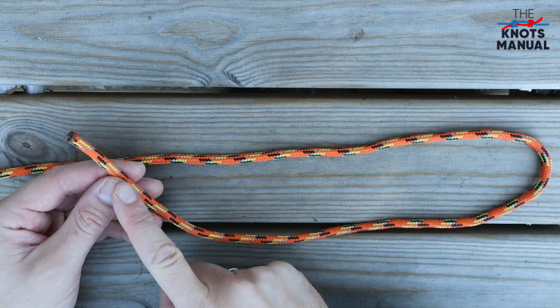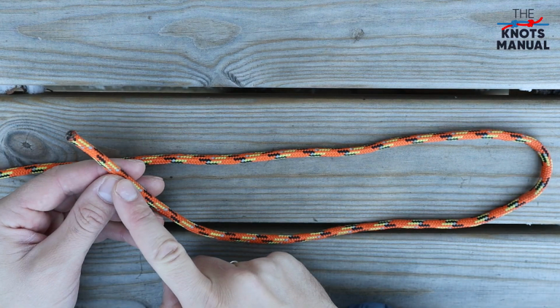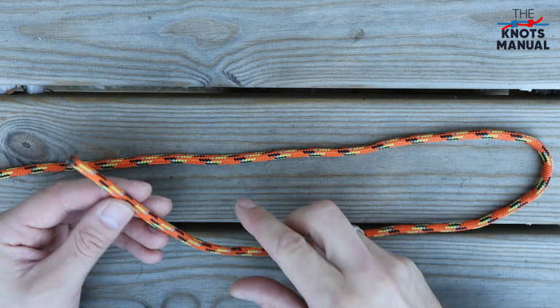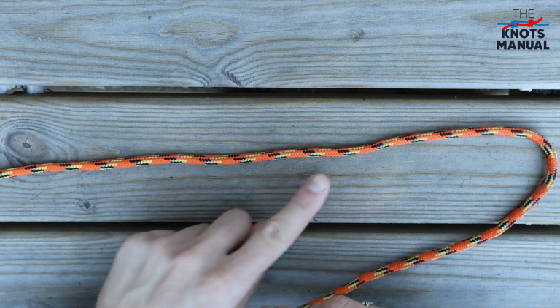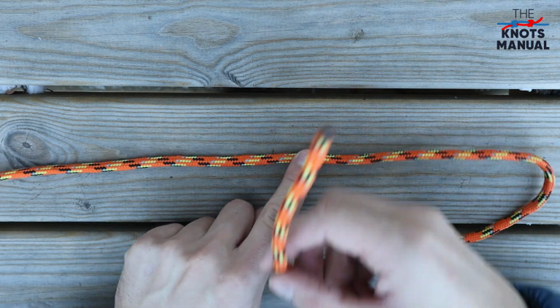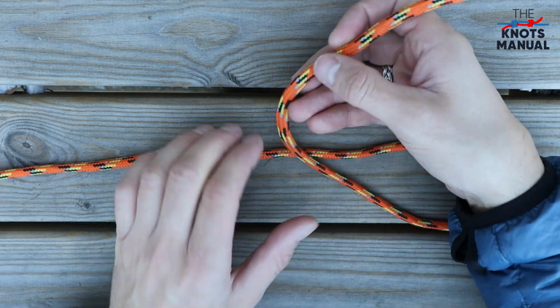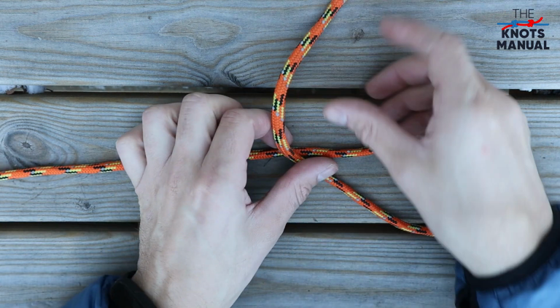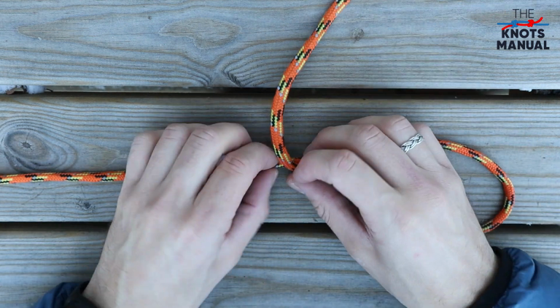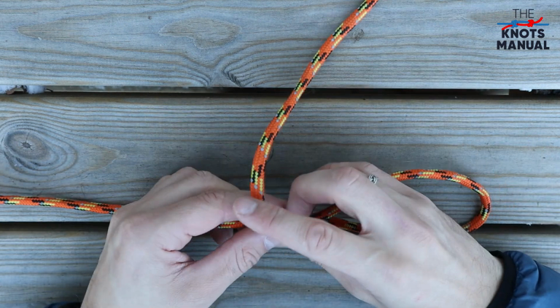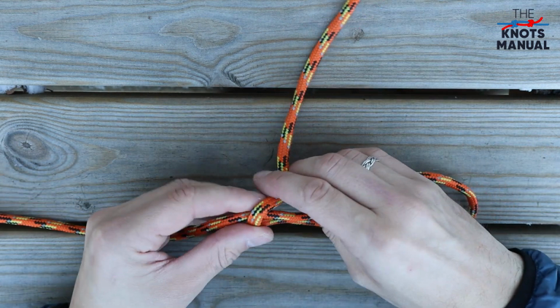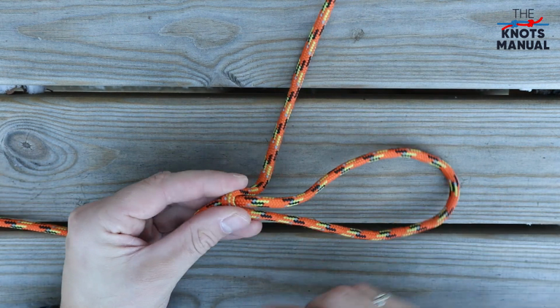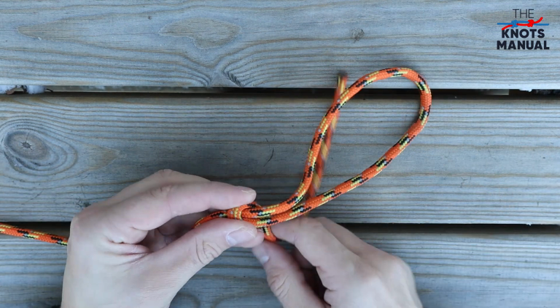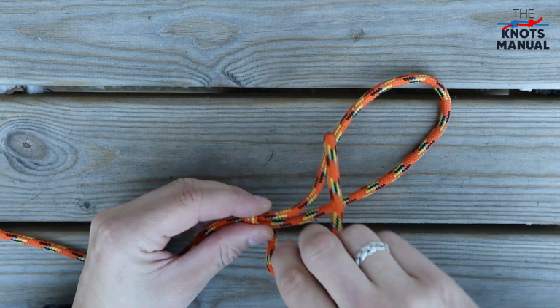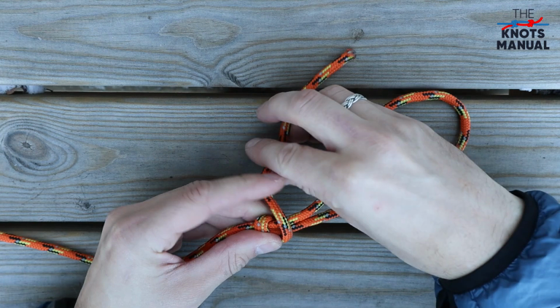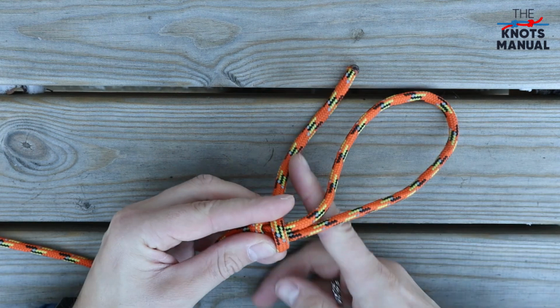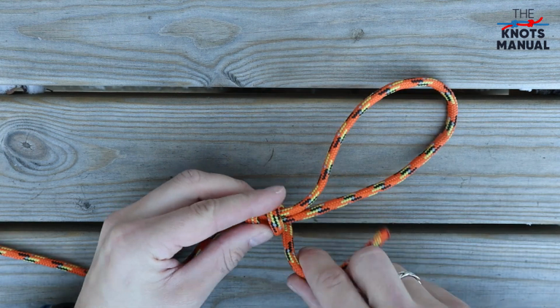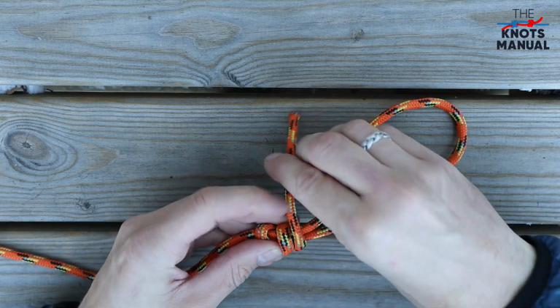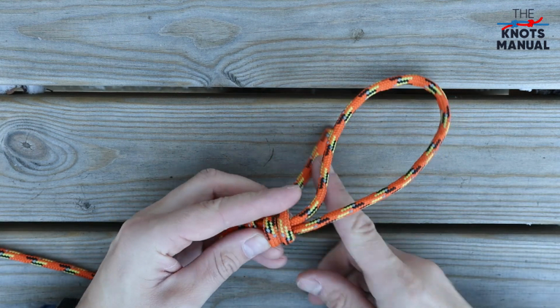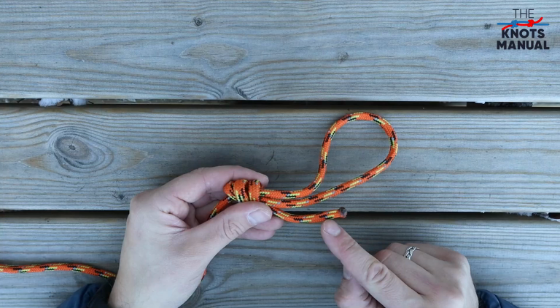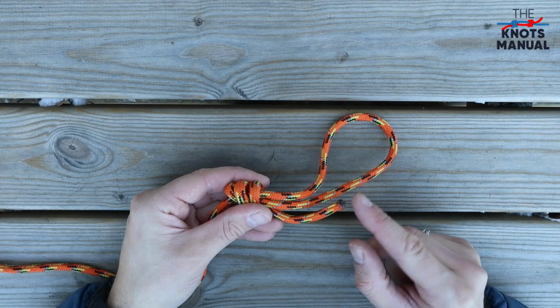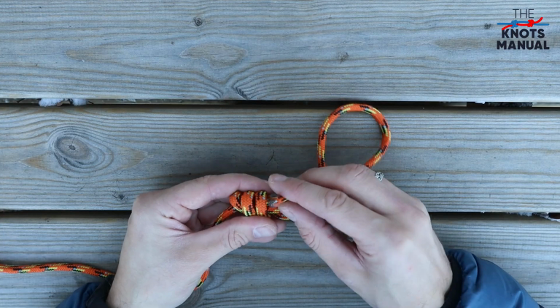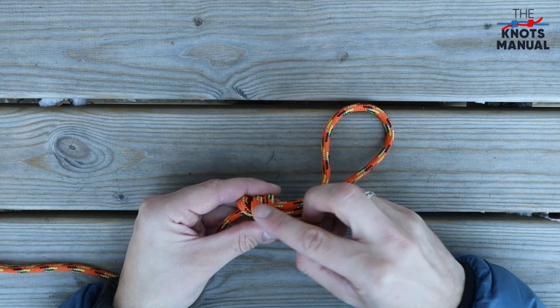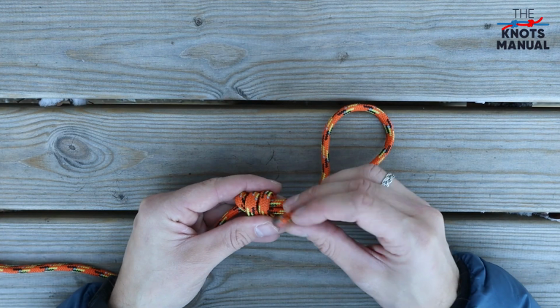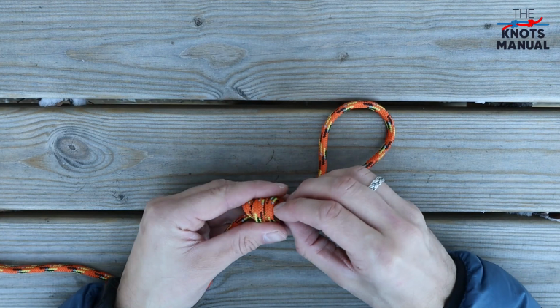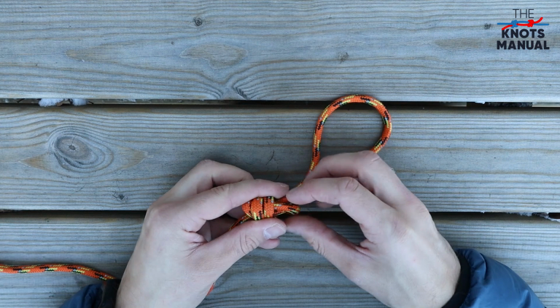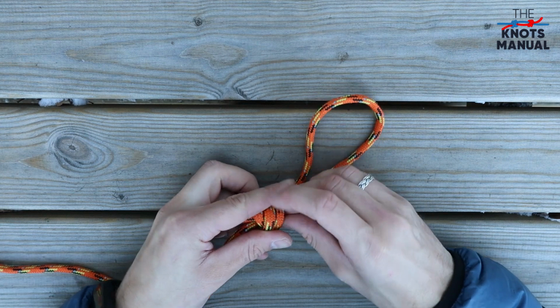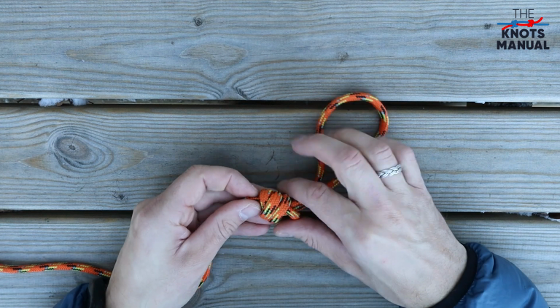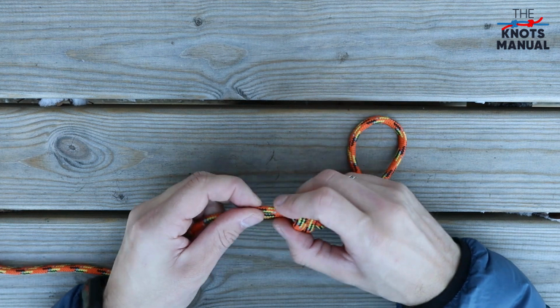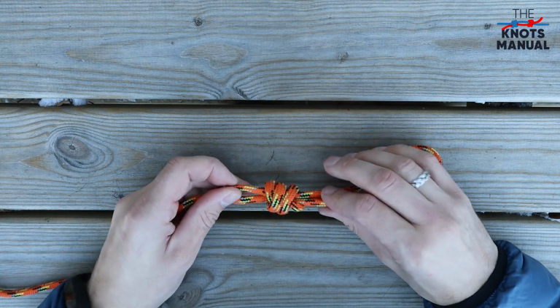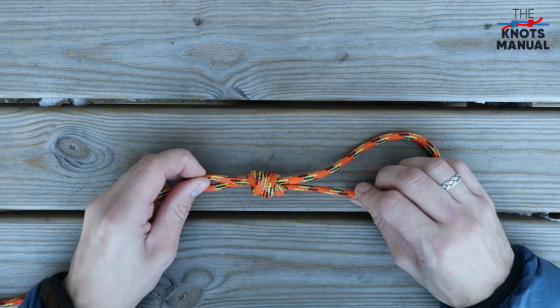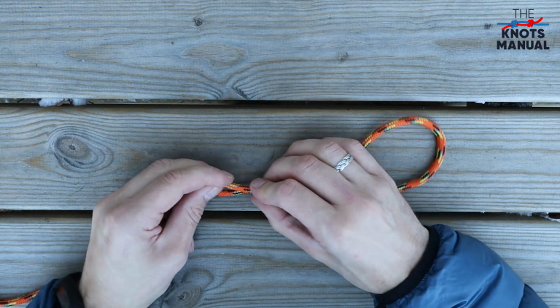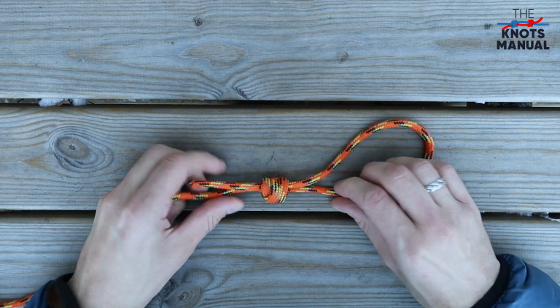Take the working end, cross it over the standing end, and then do two full turns around both of these strands. Now pass the end through three of these strands over here and tighten the knot.